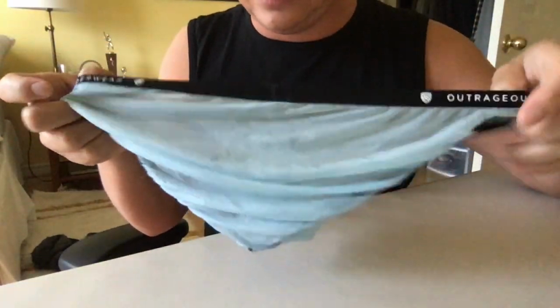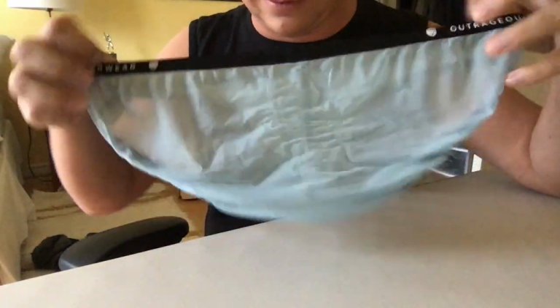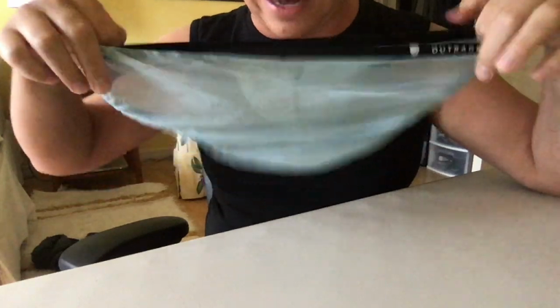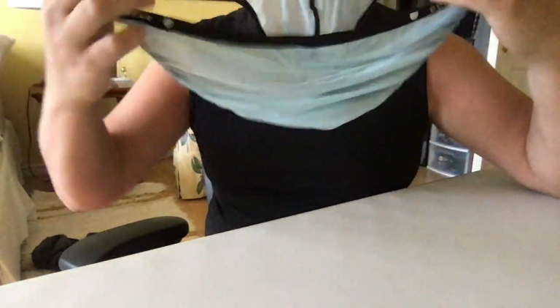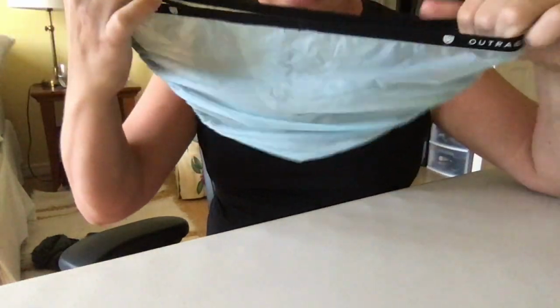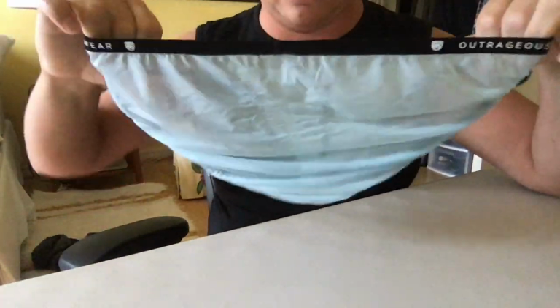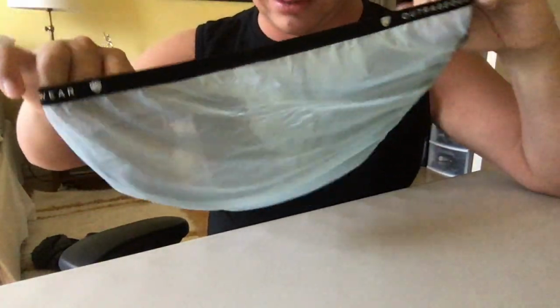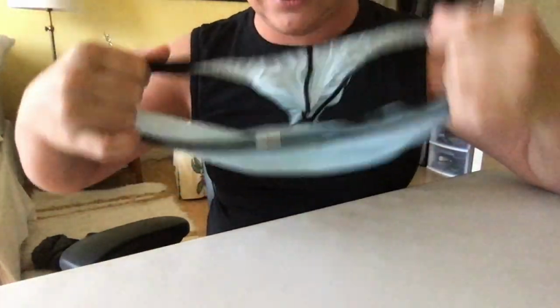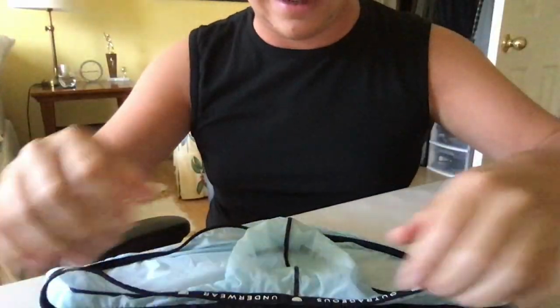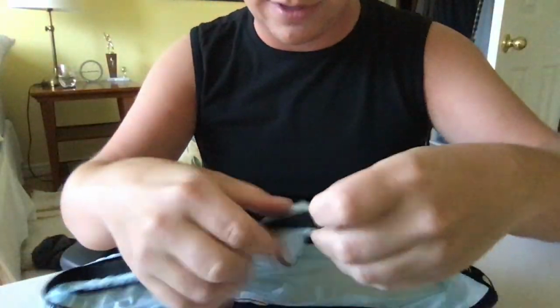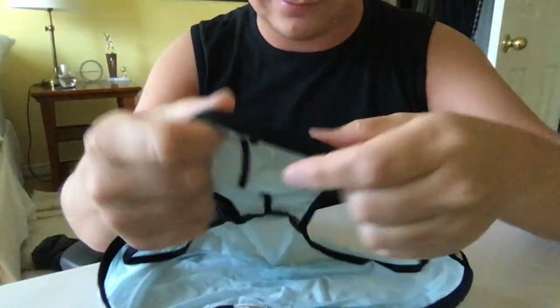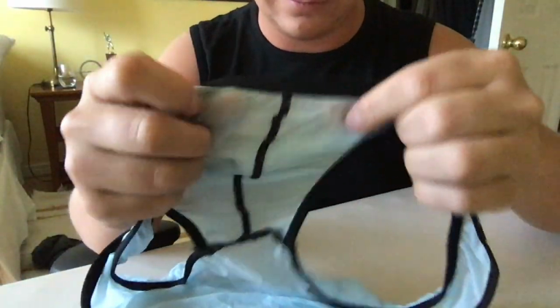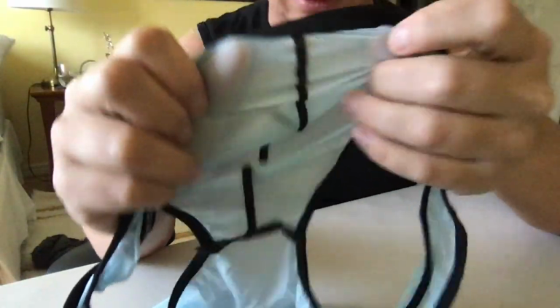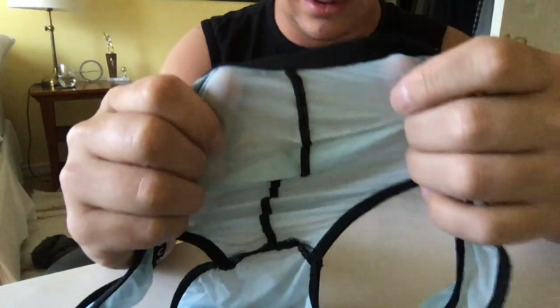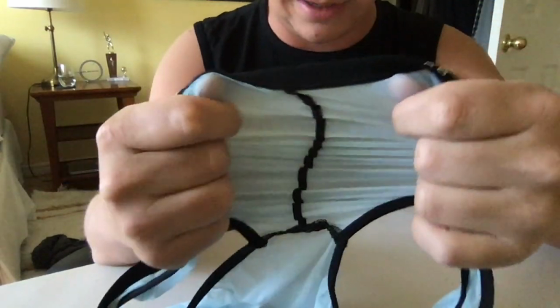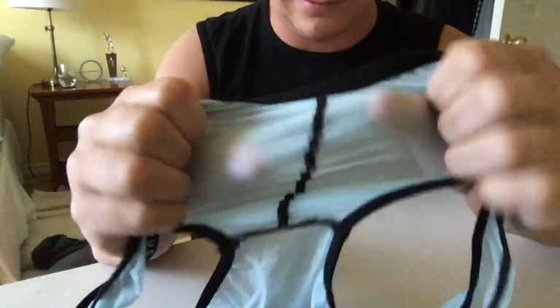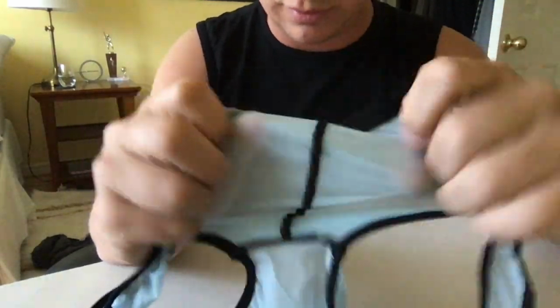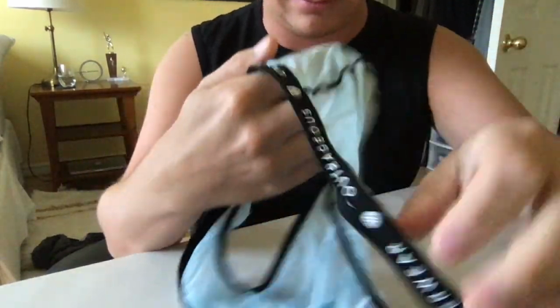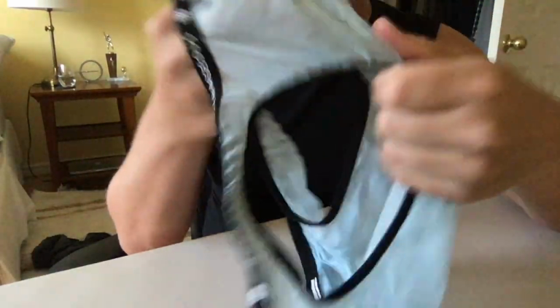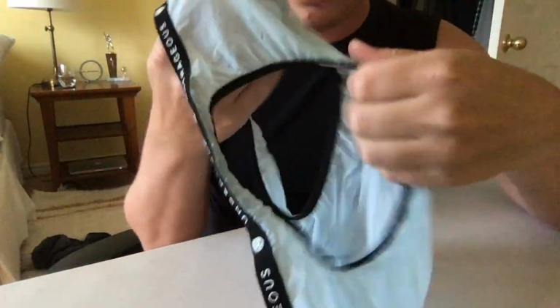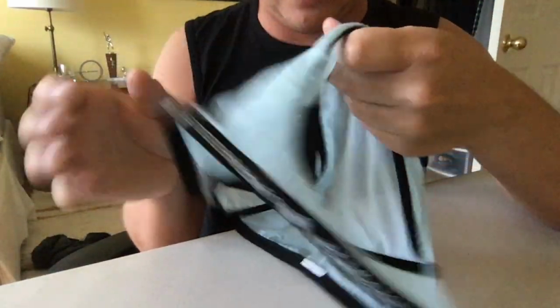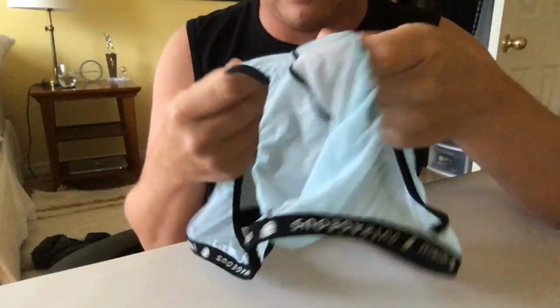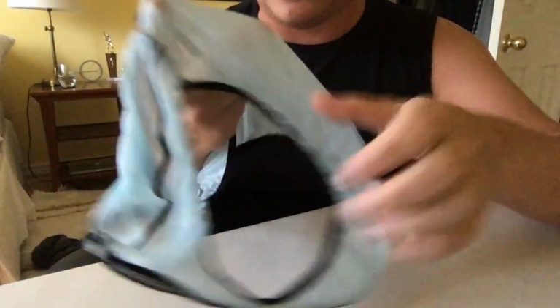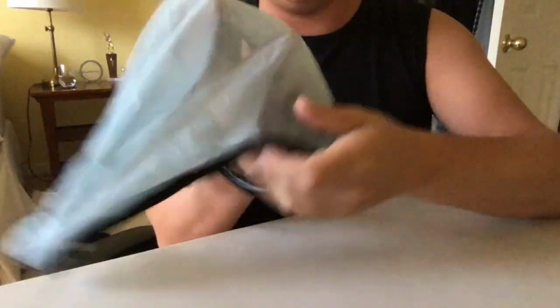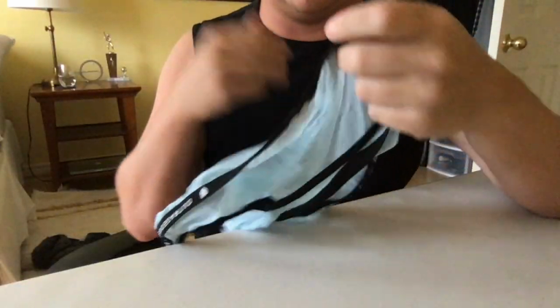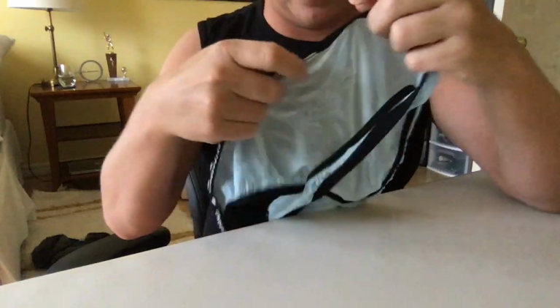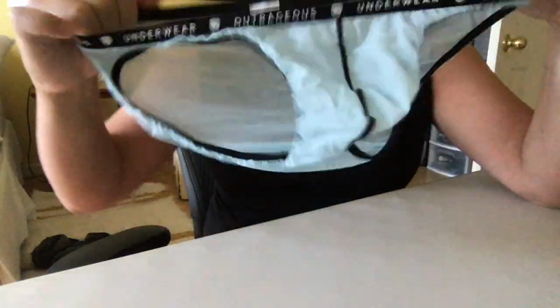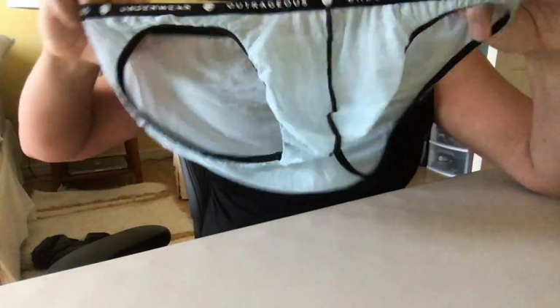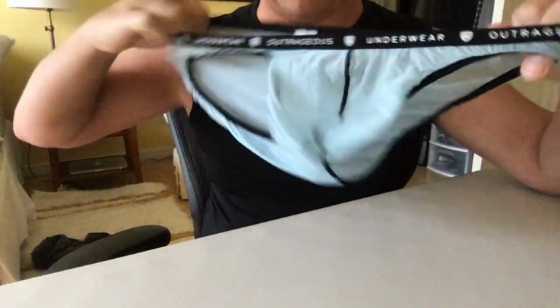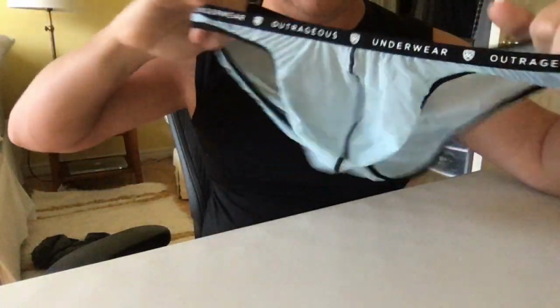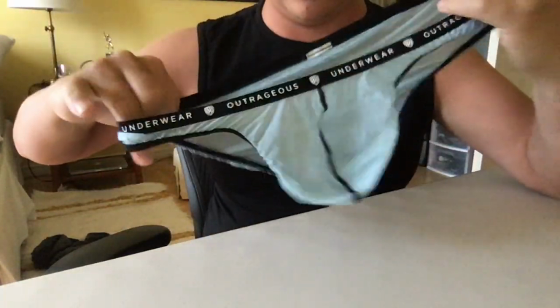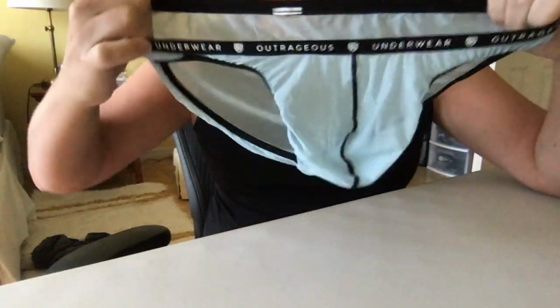It's a different style, a different cut. You've got the full rear coverage. Same nice, soft material. It is pretty see-through, but it's definitely got that really nice, lightweight, soft feel that the thong has.